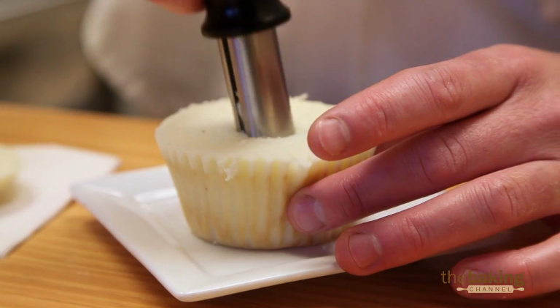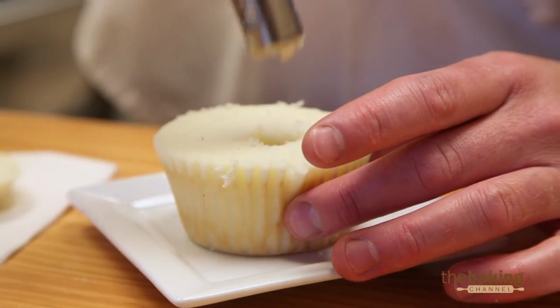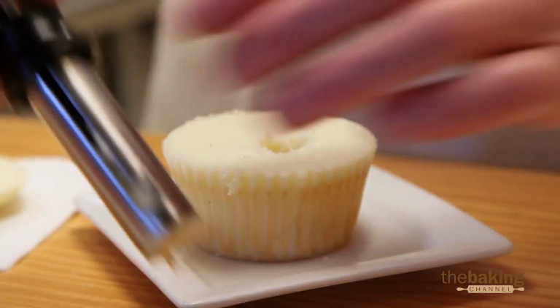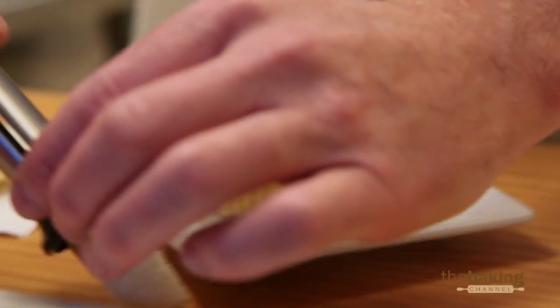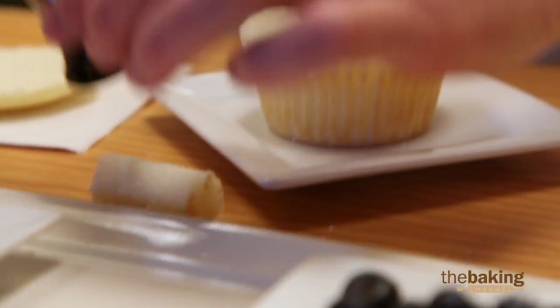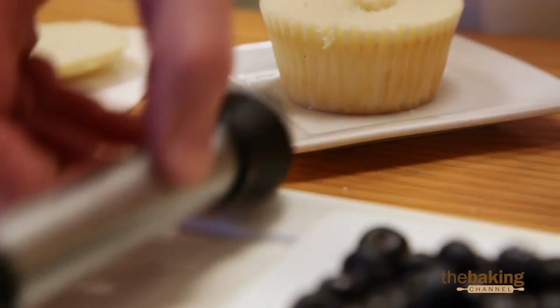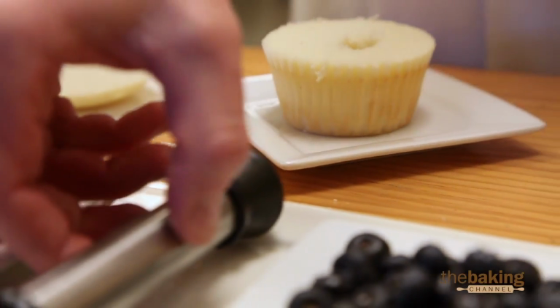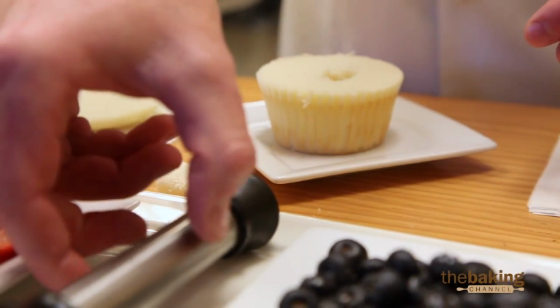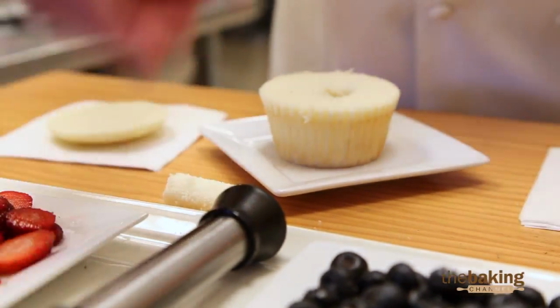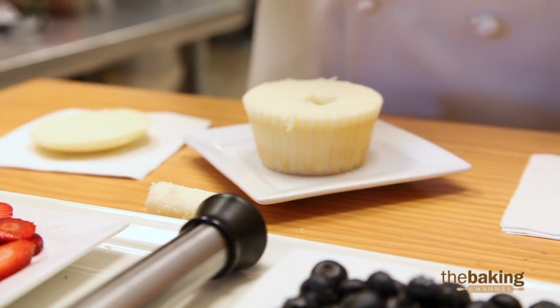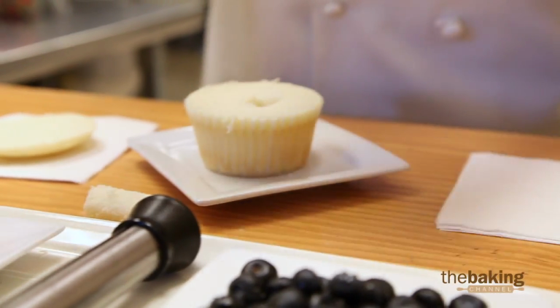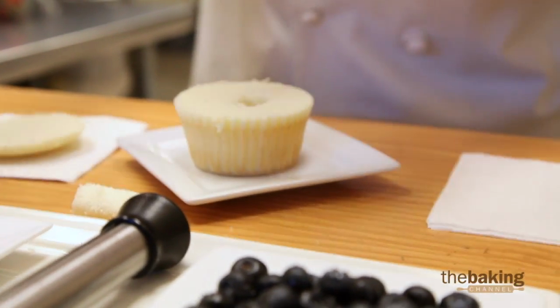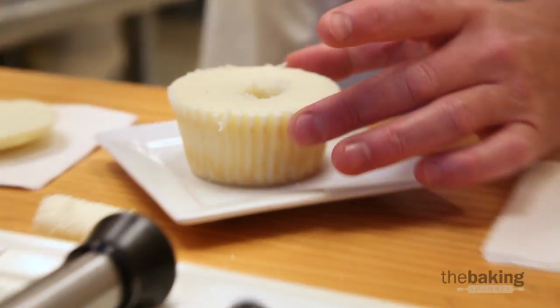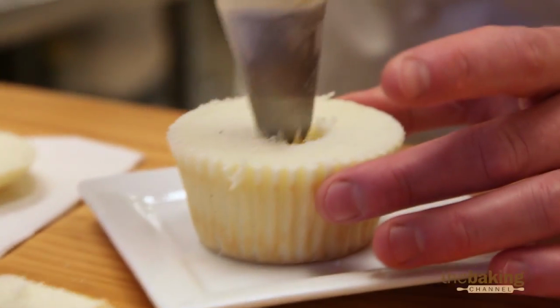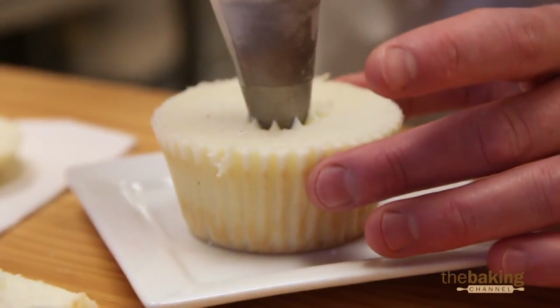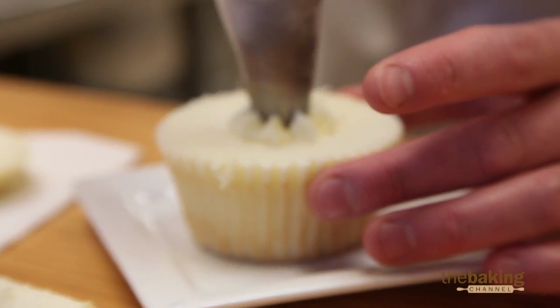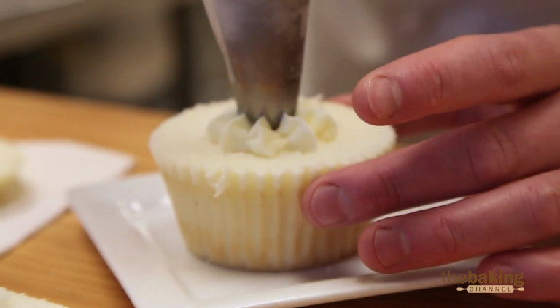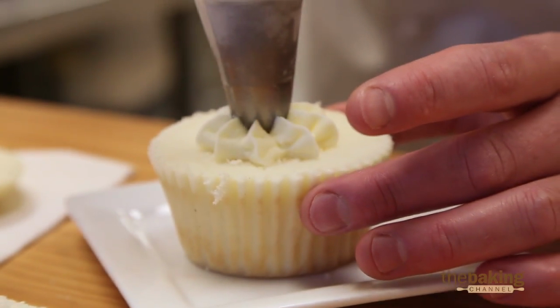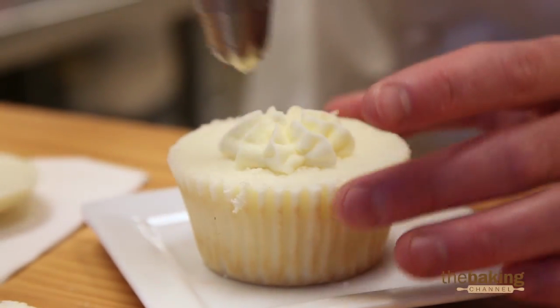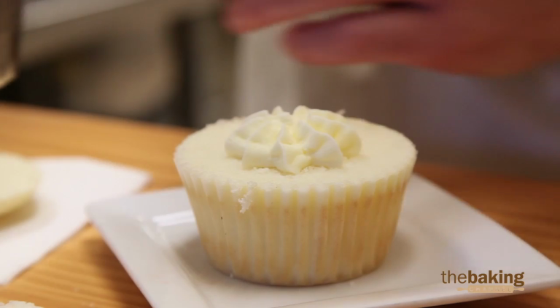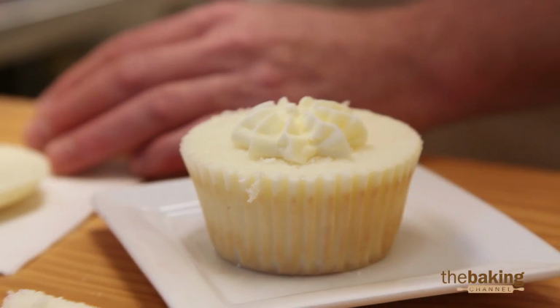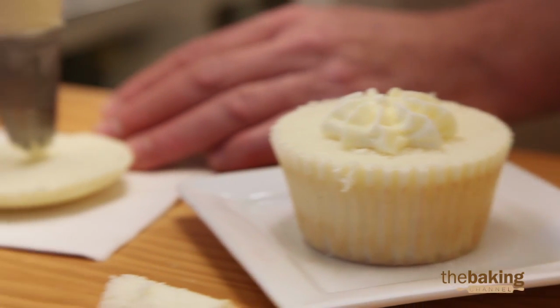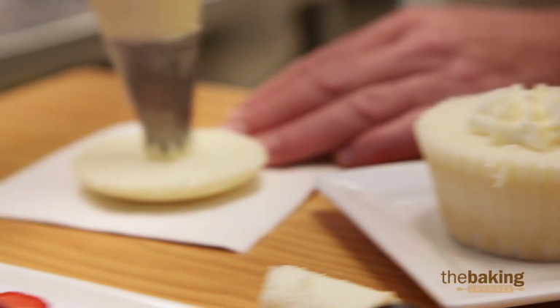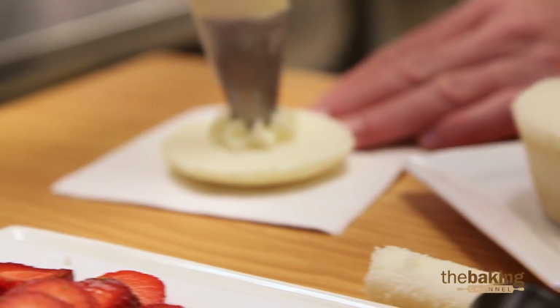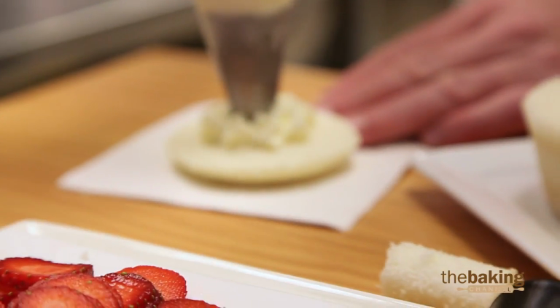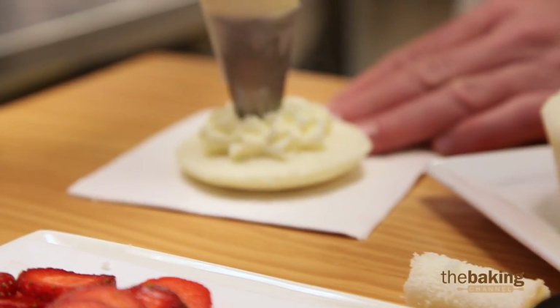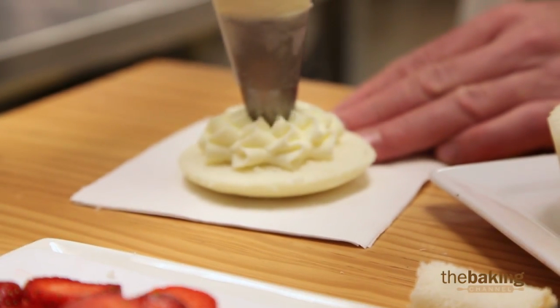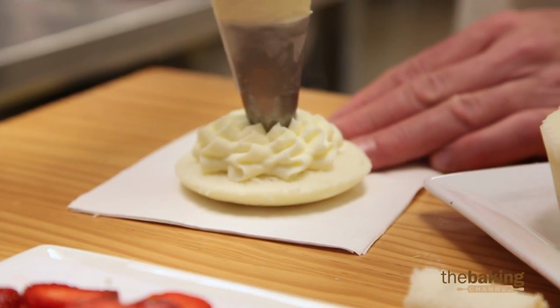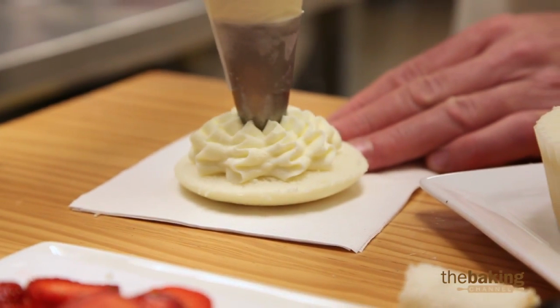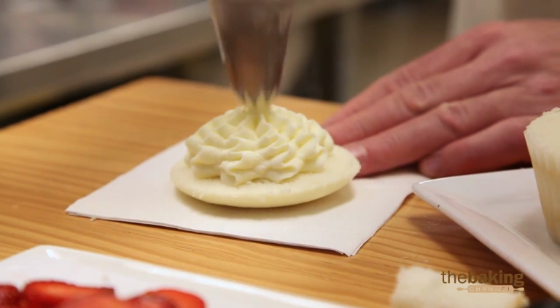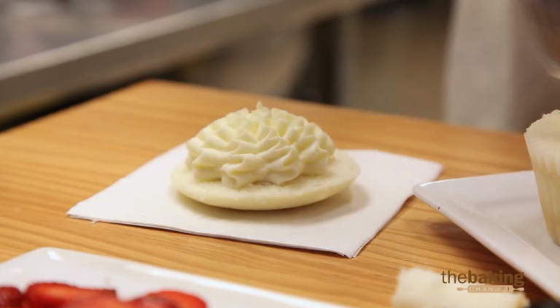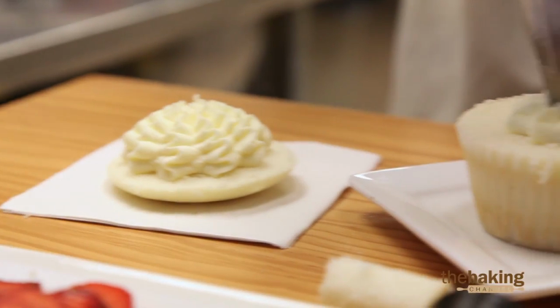We want to get a good supply of whipped cream in it, because it just makes the whole thing come together. So we're going to give it a core fill of whipped cream, and we're going to get a little bit more on the top here, and you'll see why in just a second.